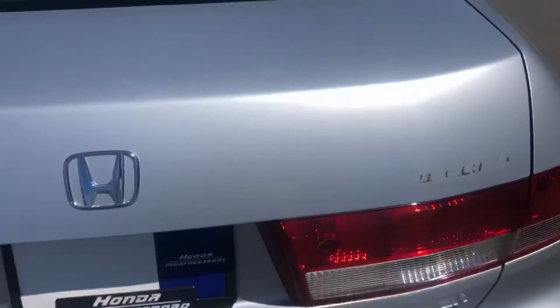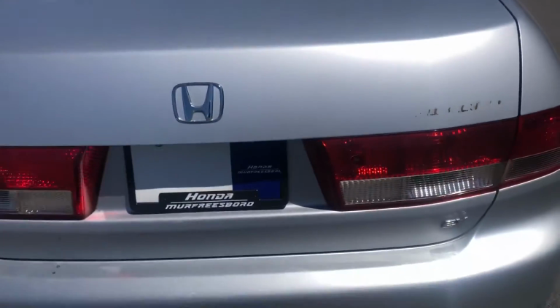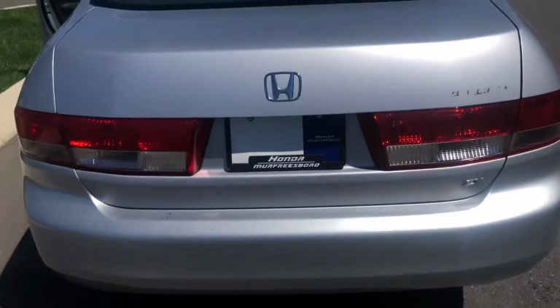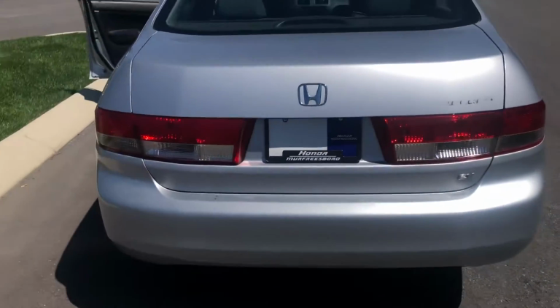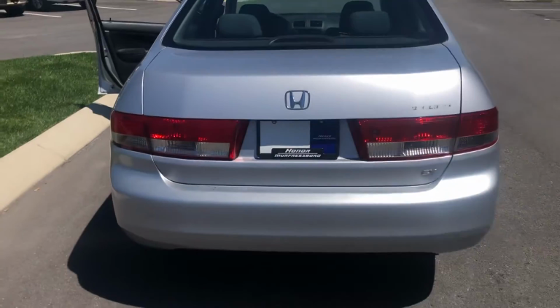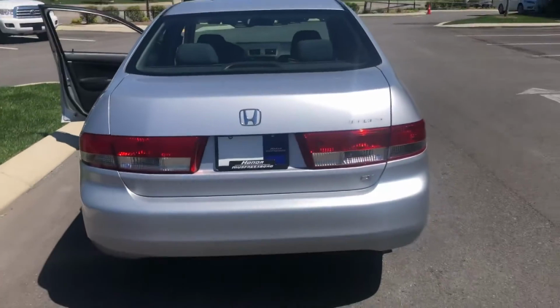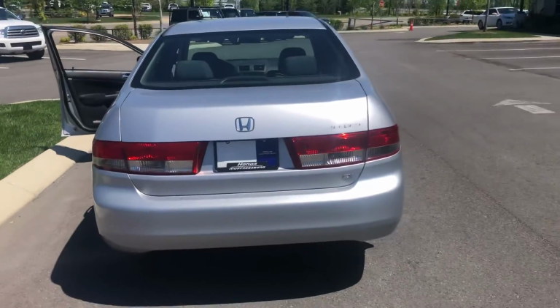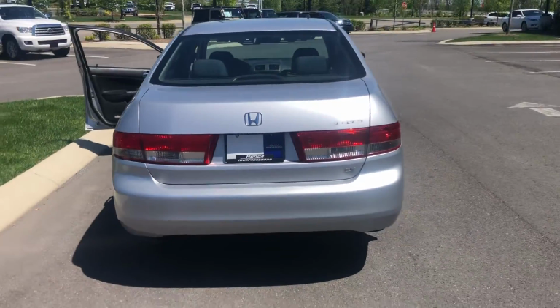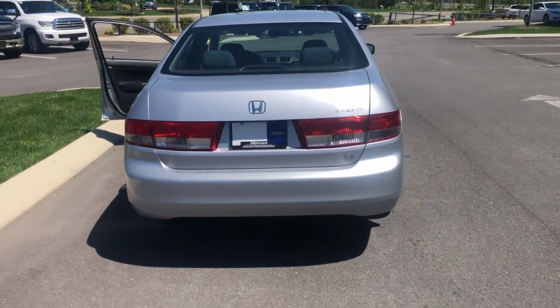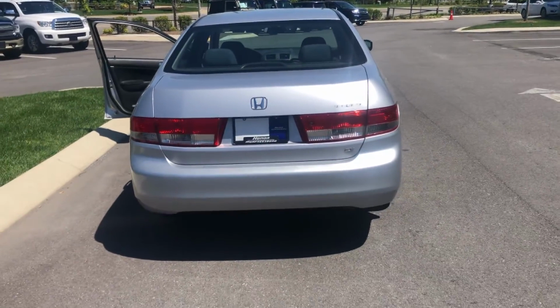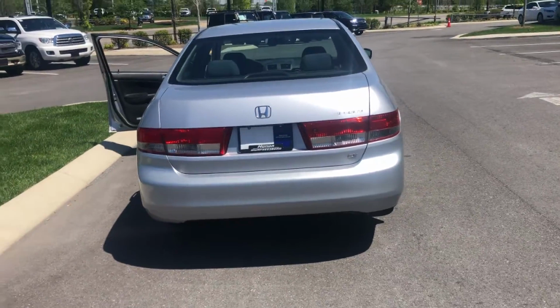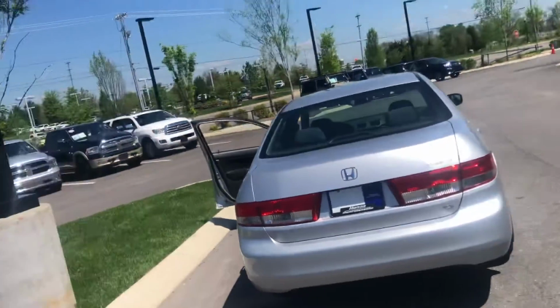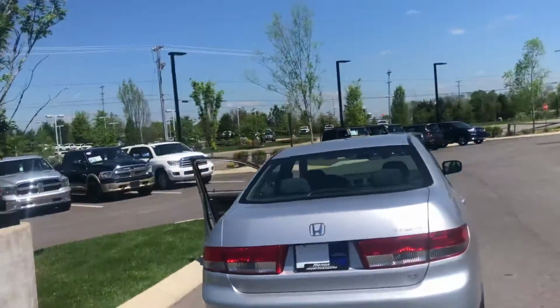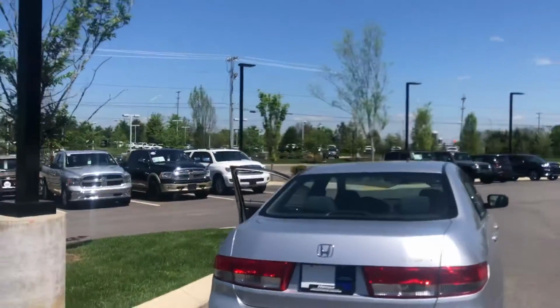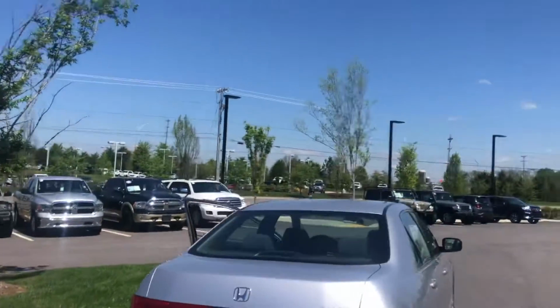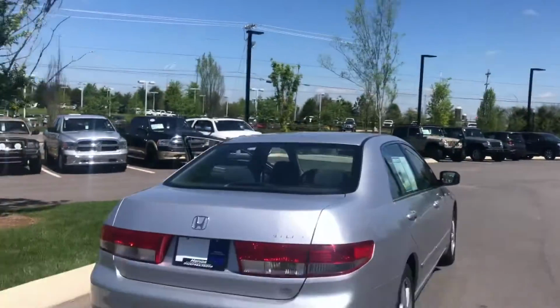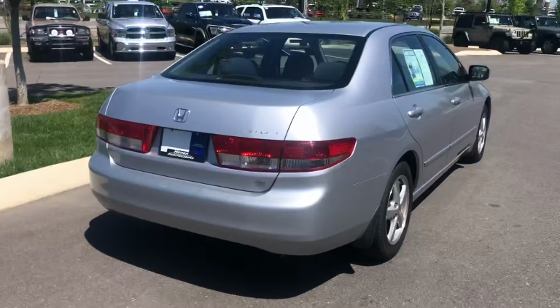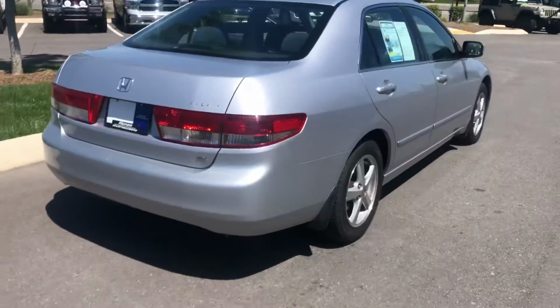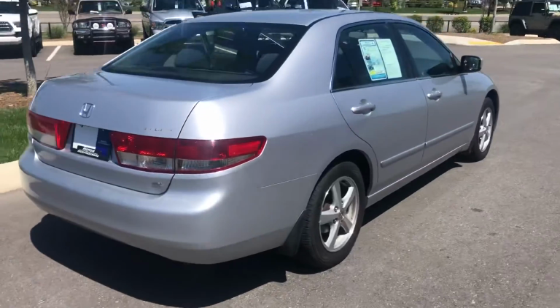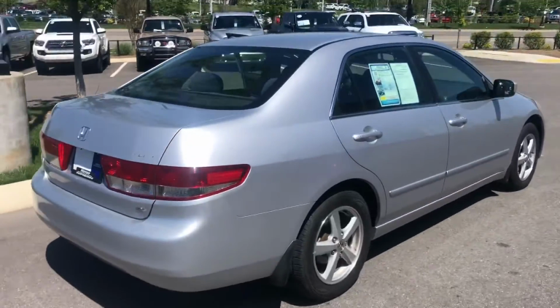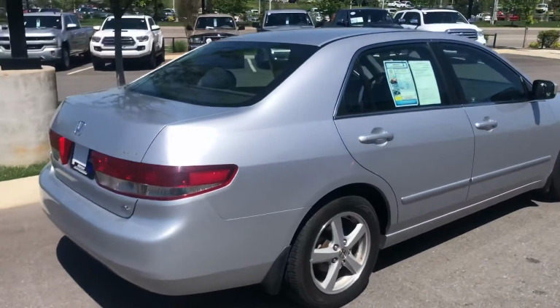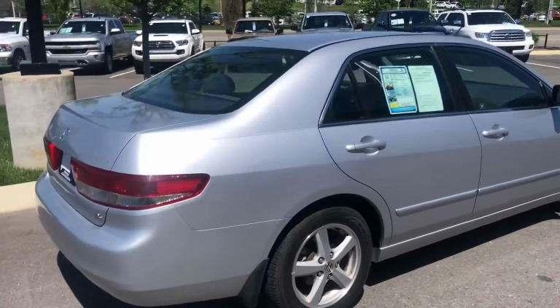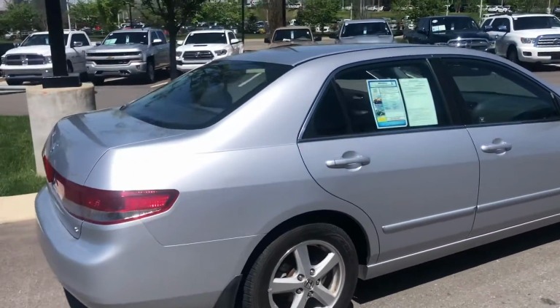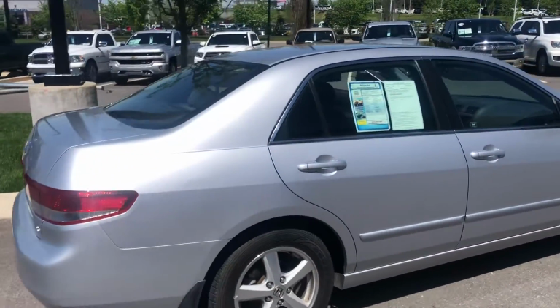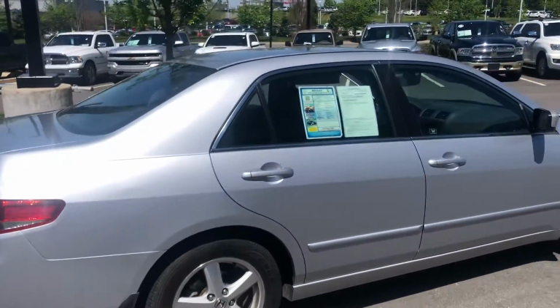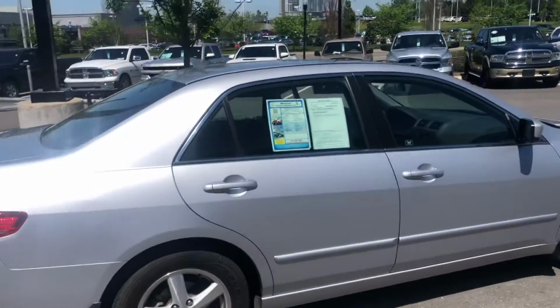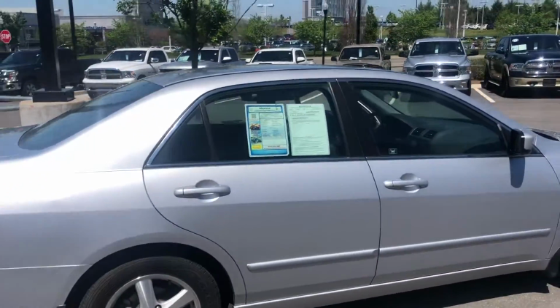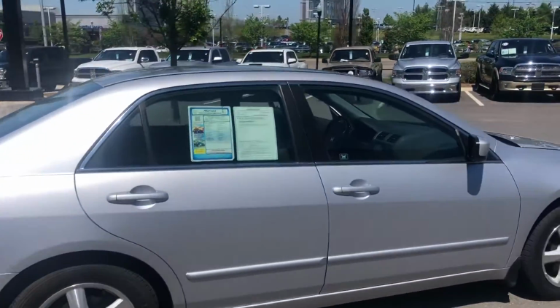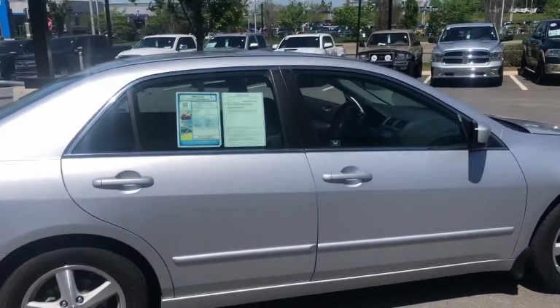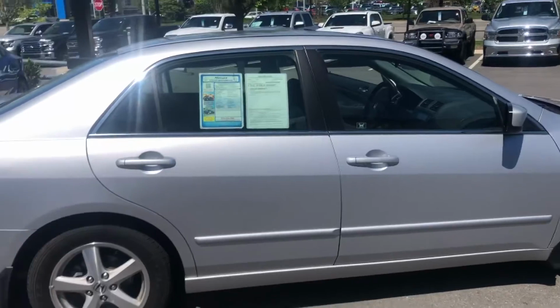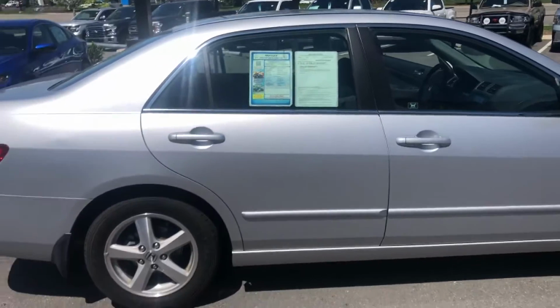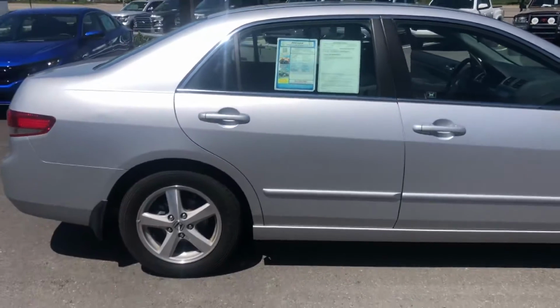Let me give you a view from the rear. This vehicle is an EX. There are no obvious dents or scratches on this vehicle — it's really, really clean.